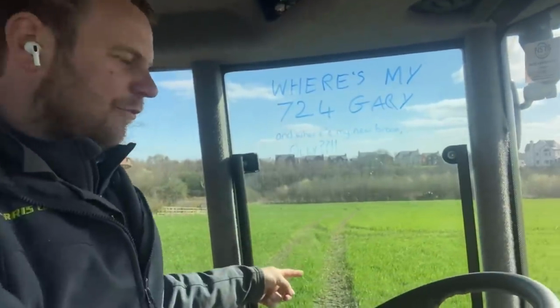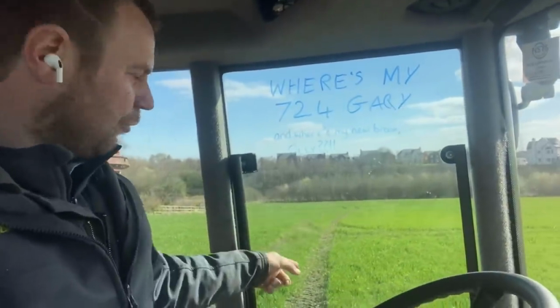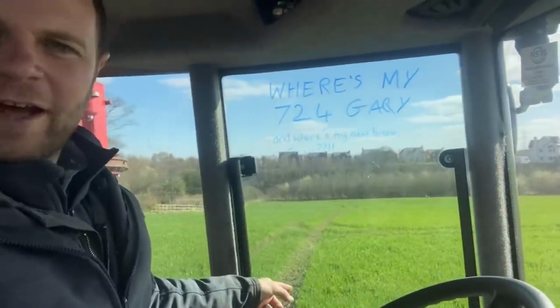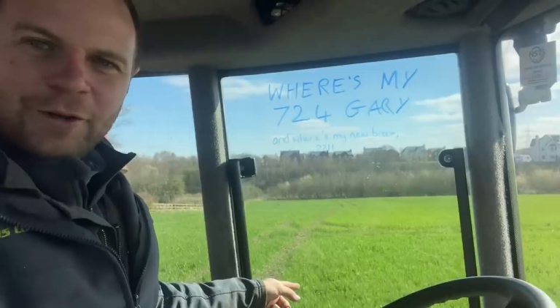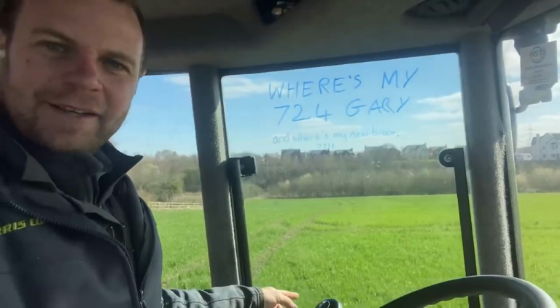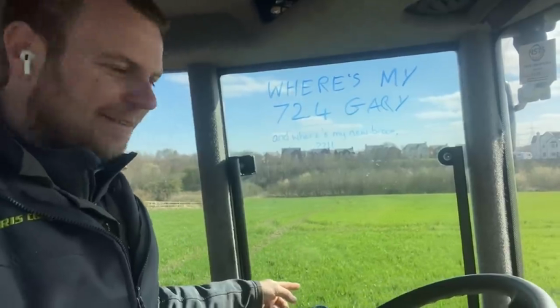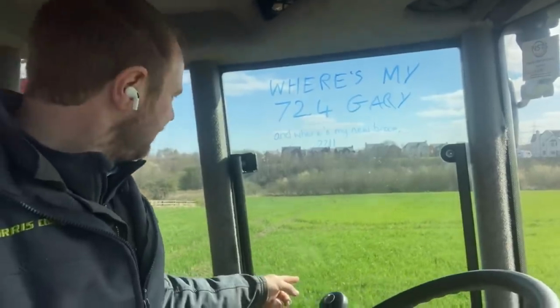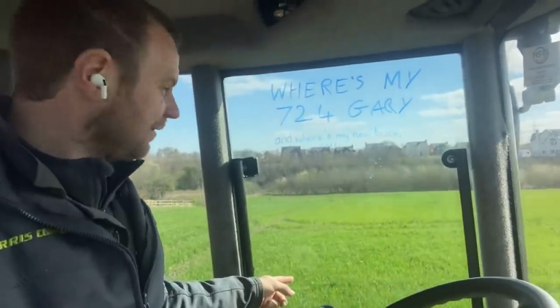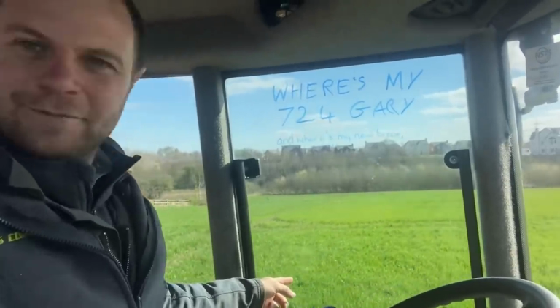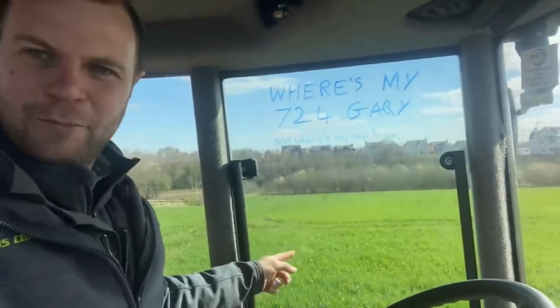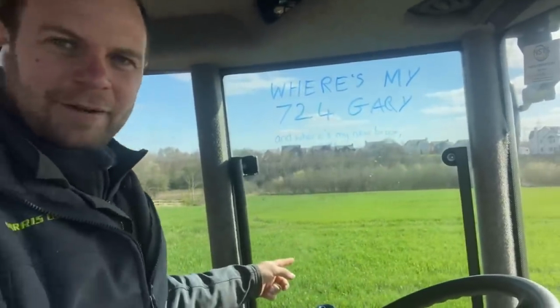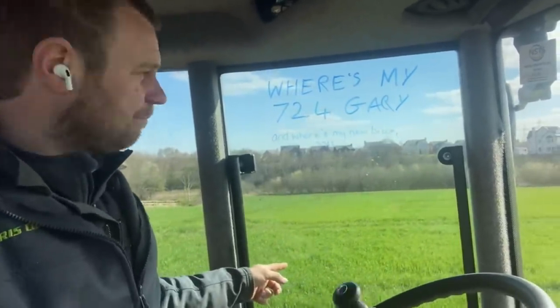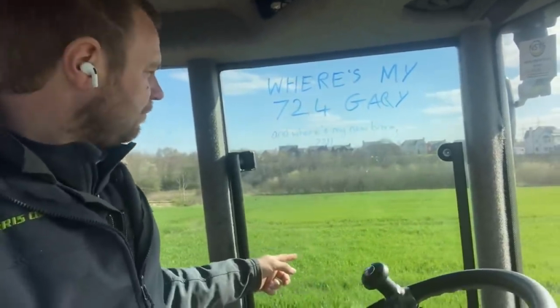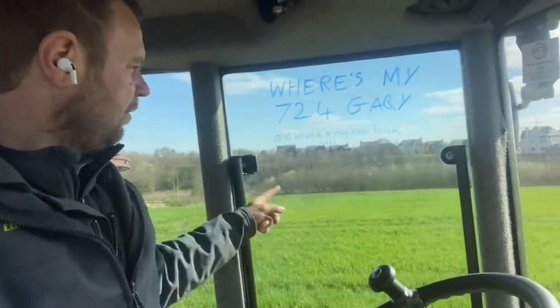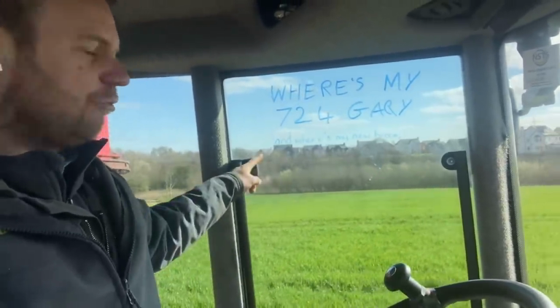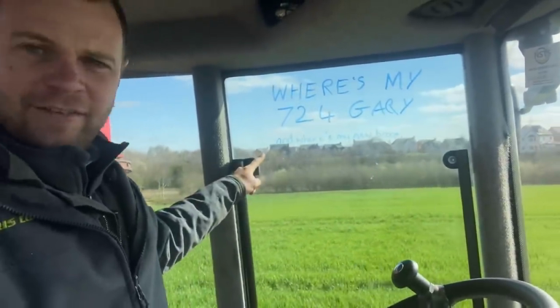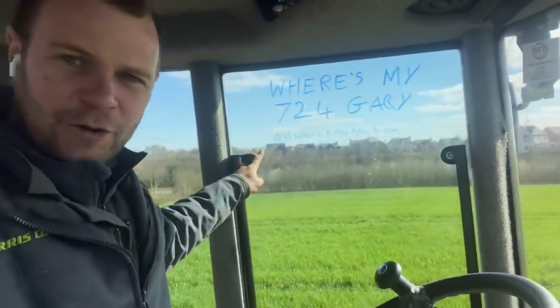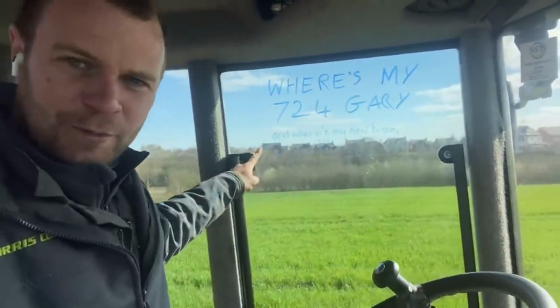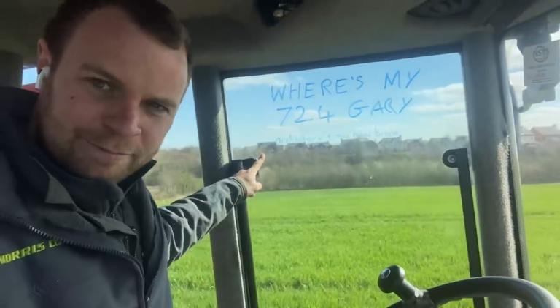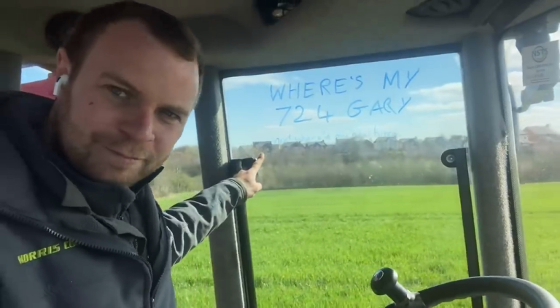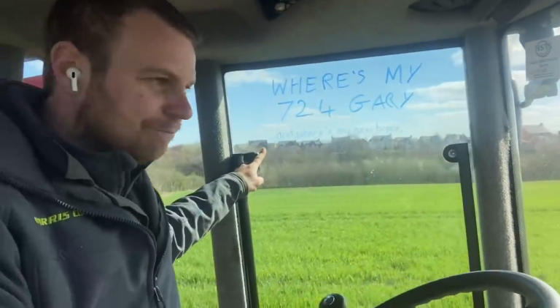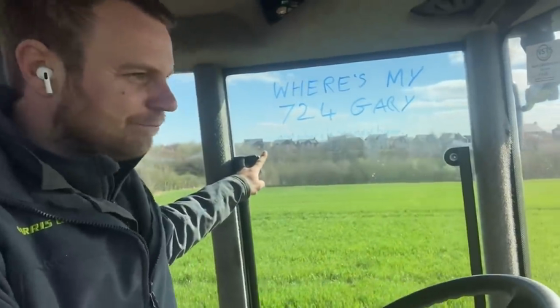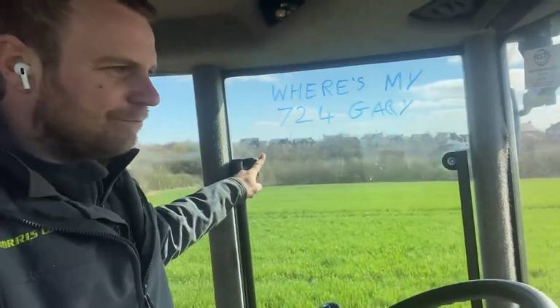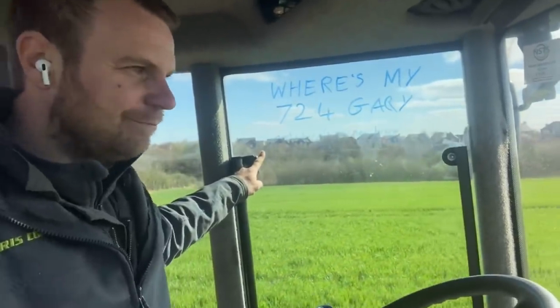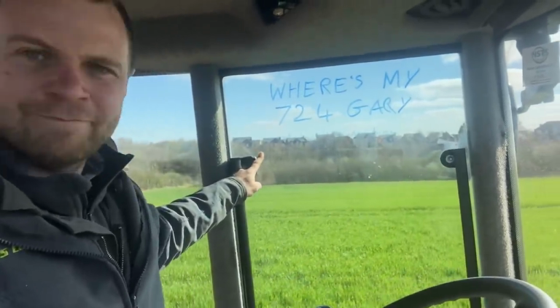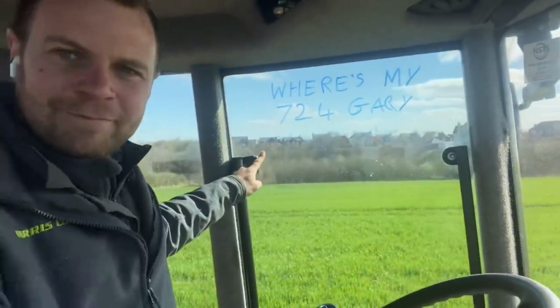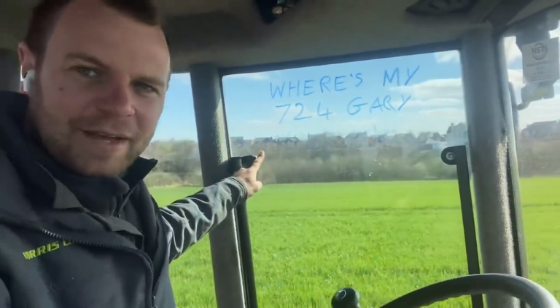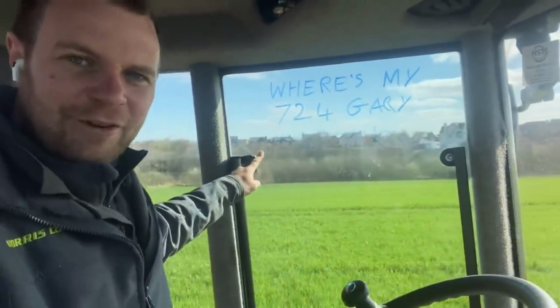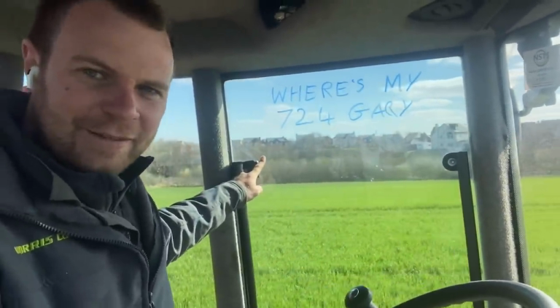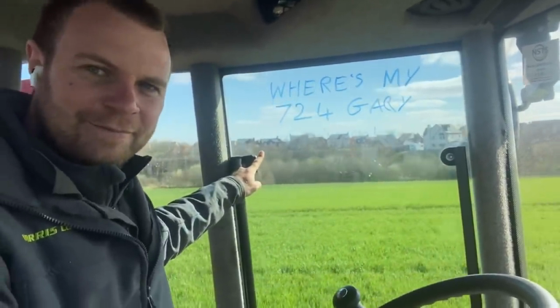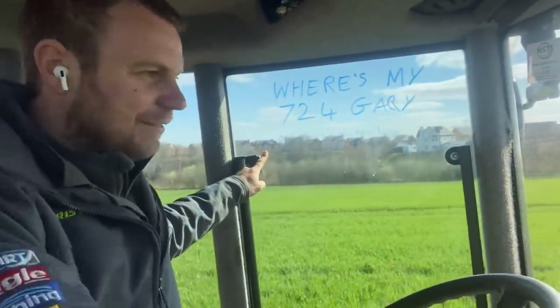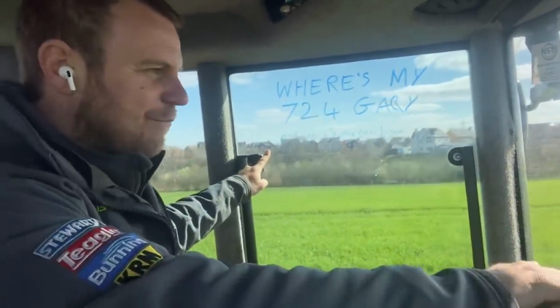Just look at that field of wheat. I don't know who's written this about a new broom - I think it's Christine. It's everywhere.